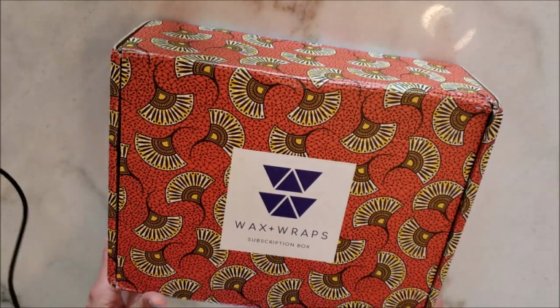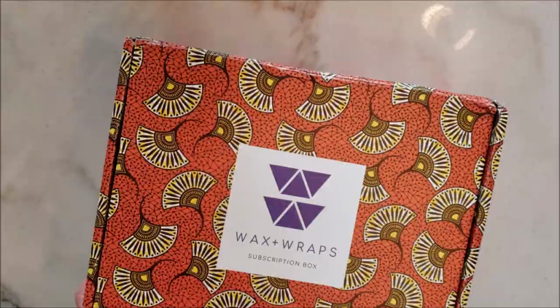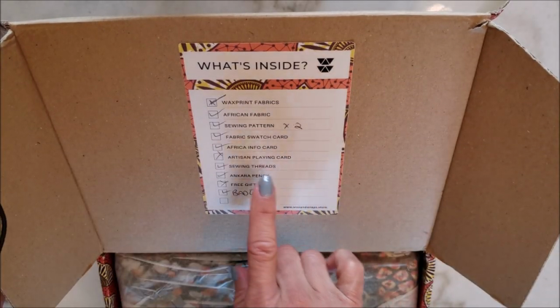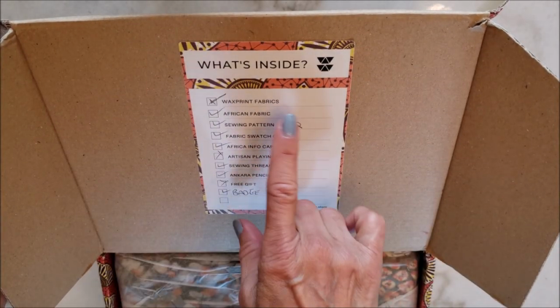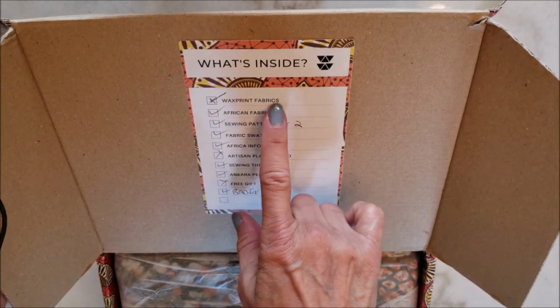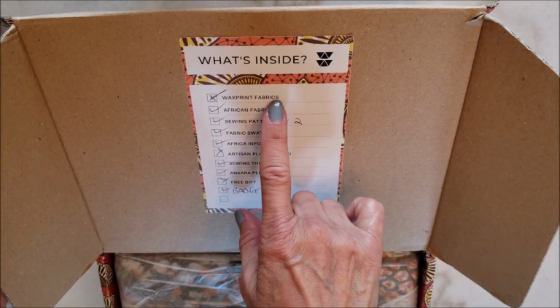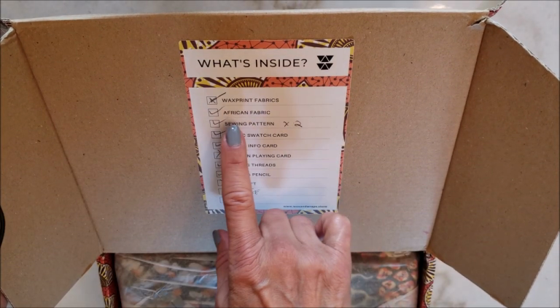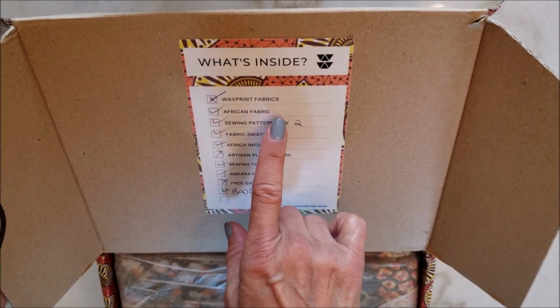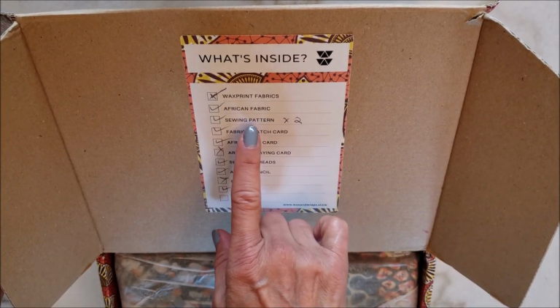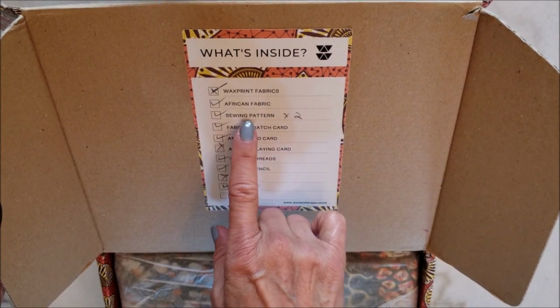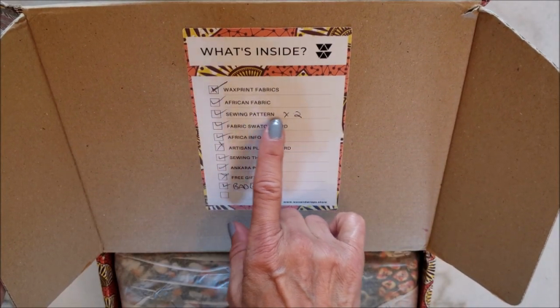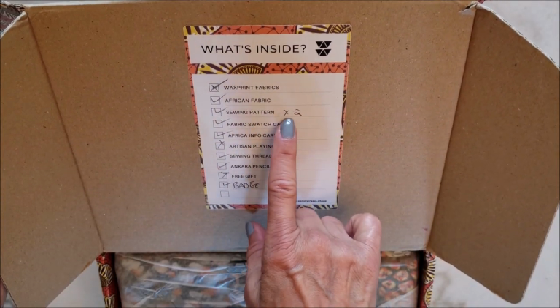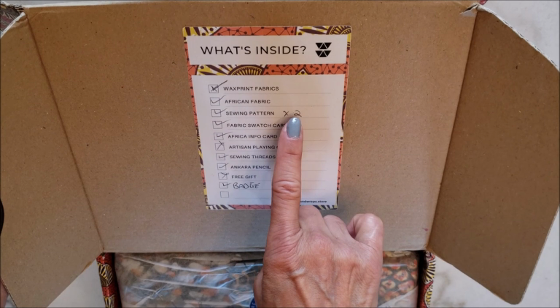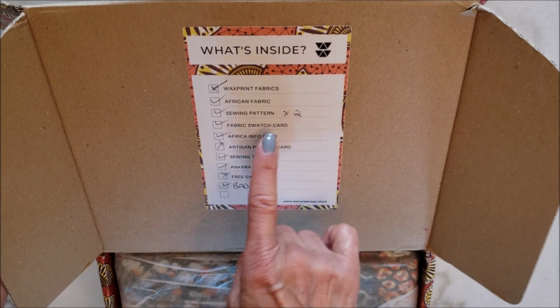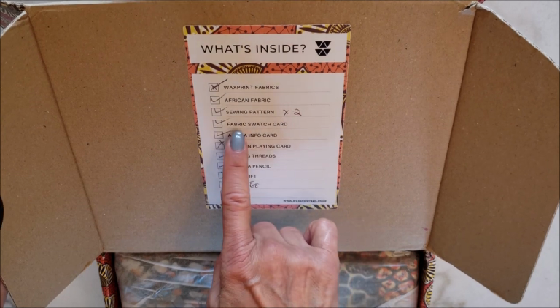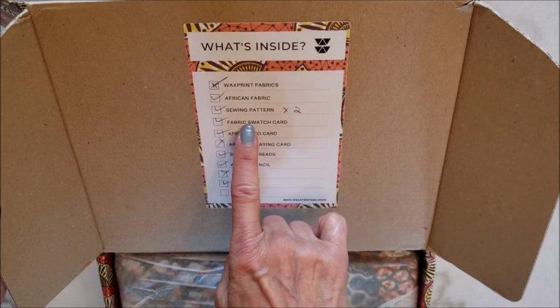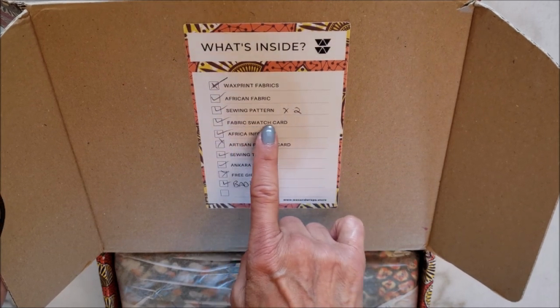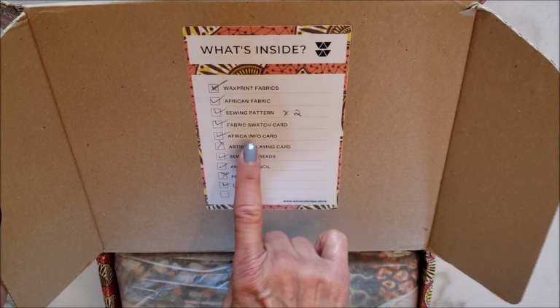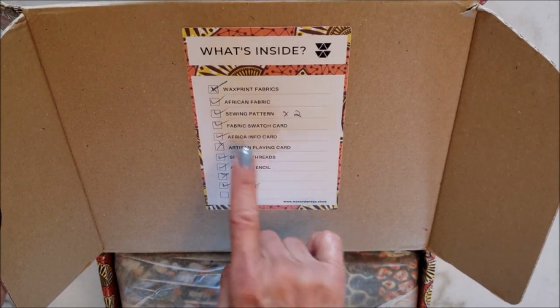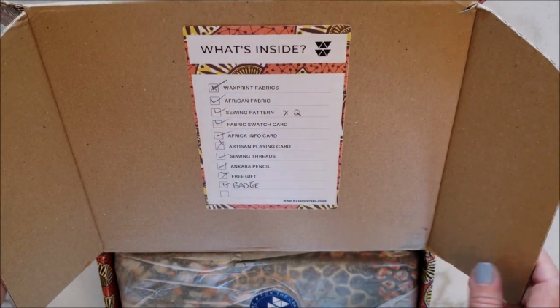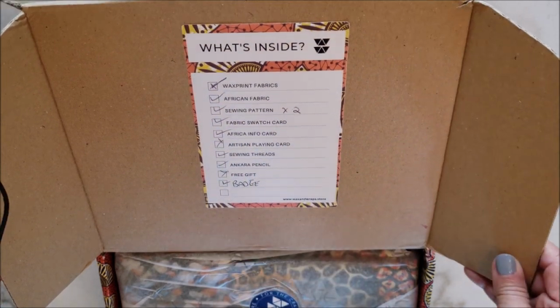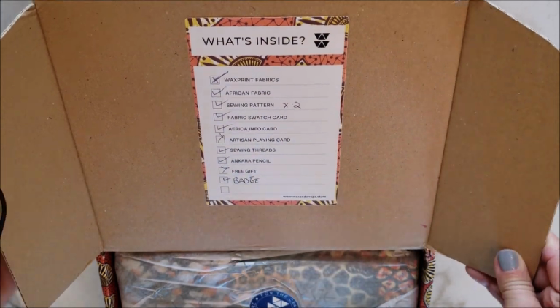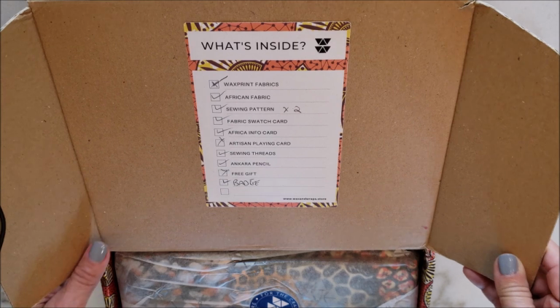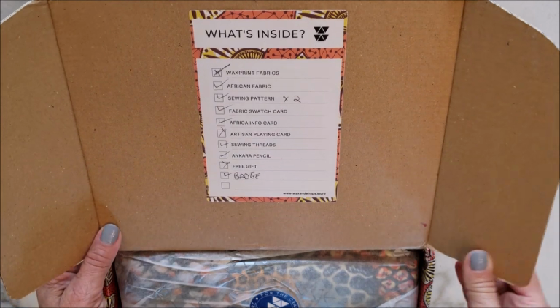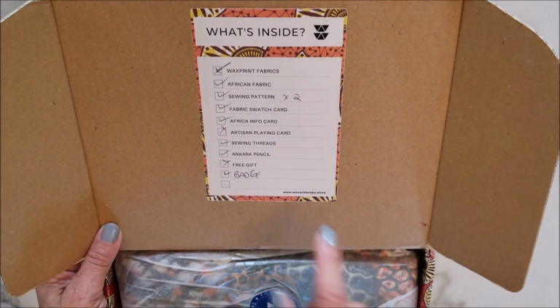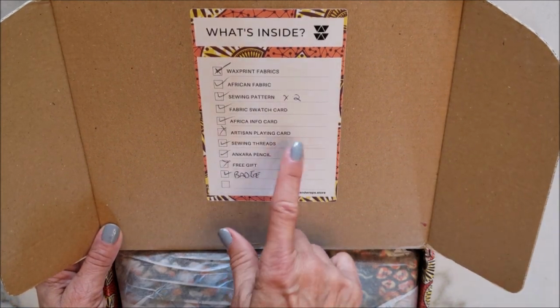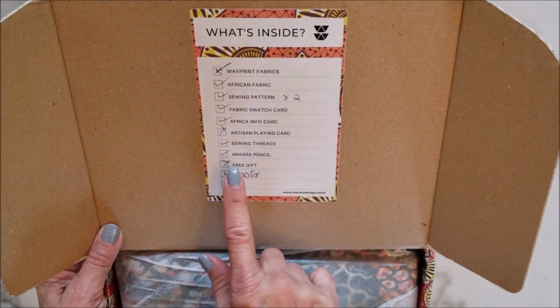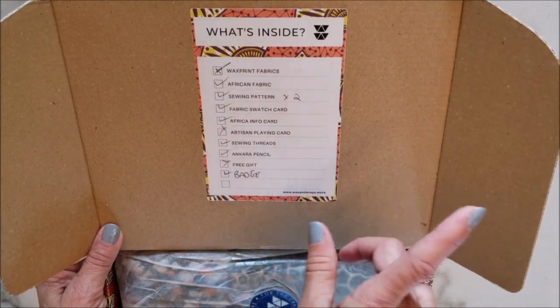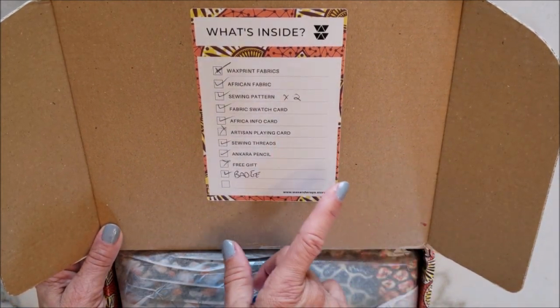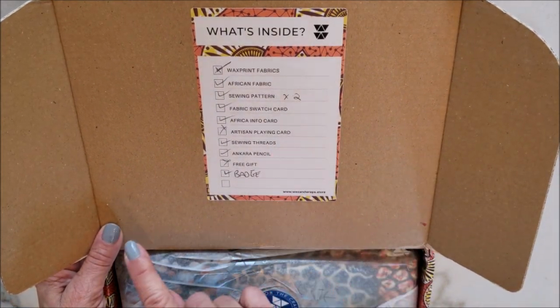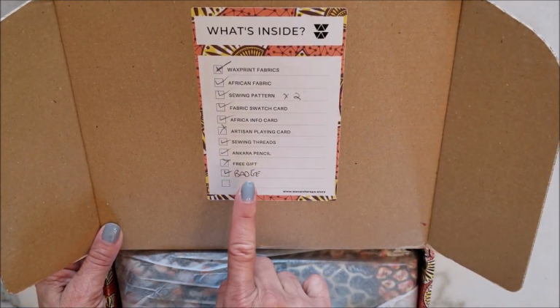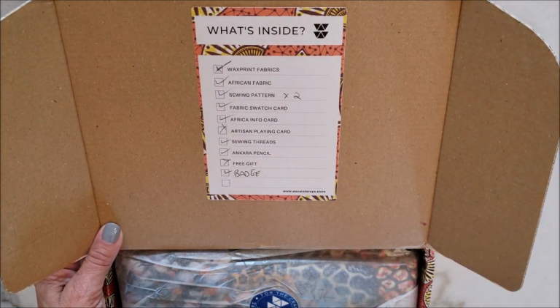So in here we've got wax print fabric, African fabric, two sewing patterns, a fabric swatch card, Africa info card, artisan playing card, some thread, a pencil gift, and a badge.